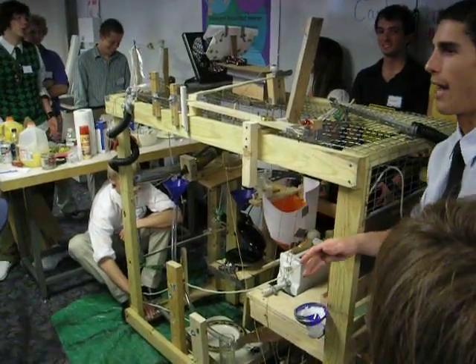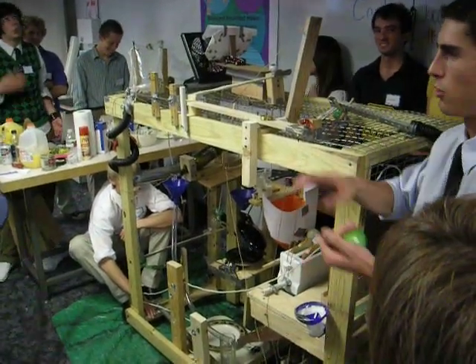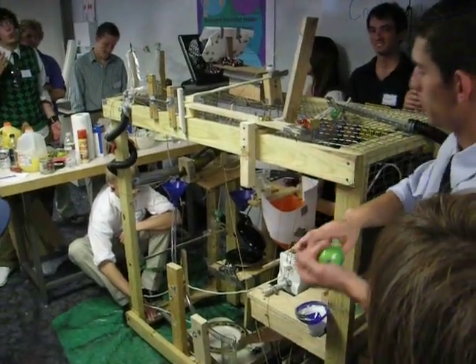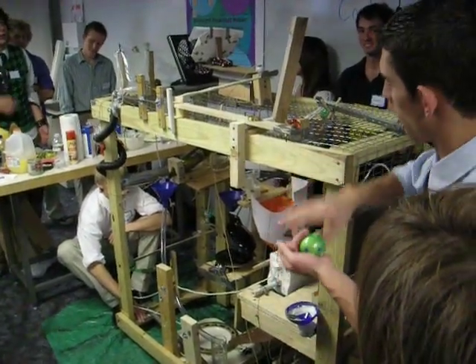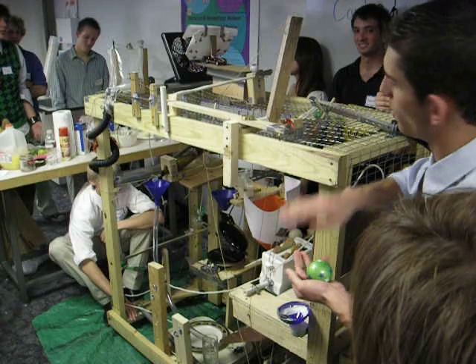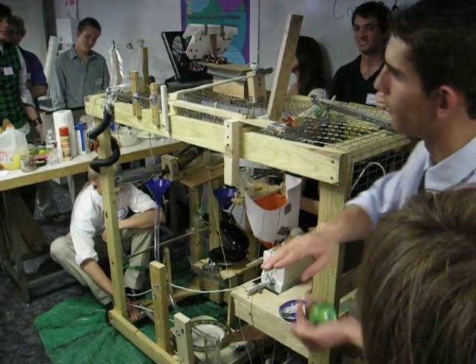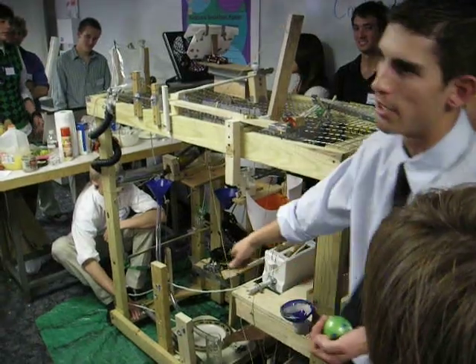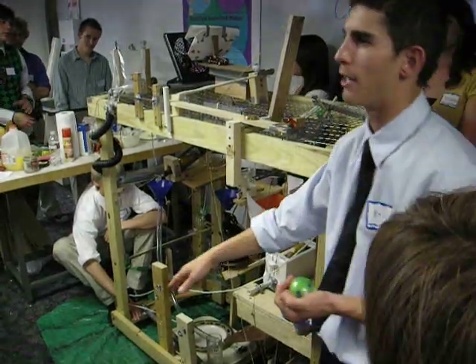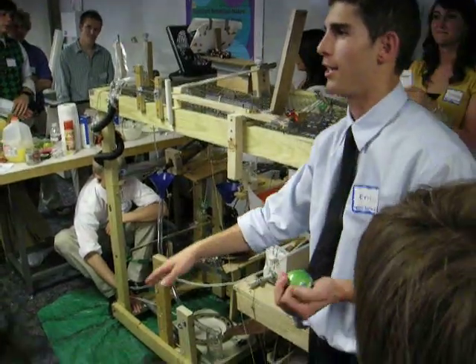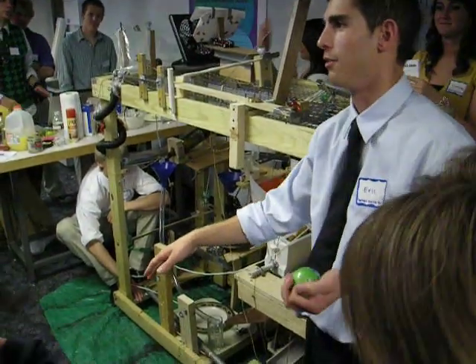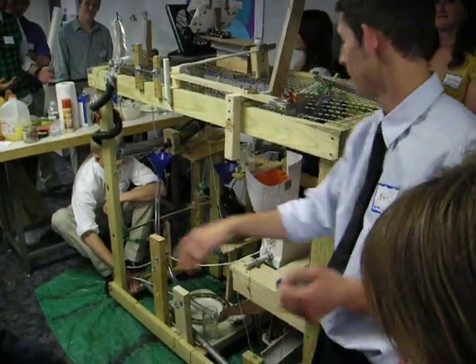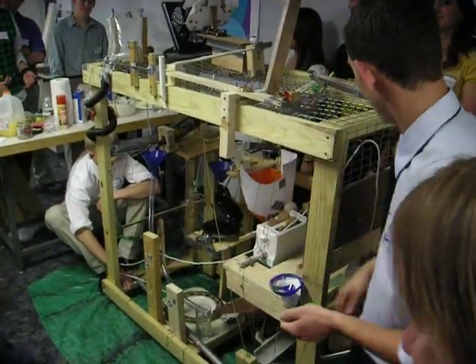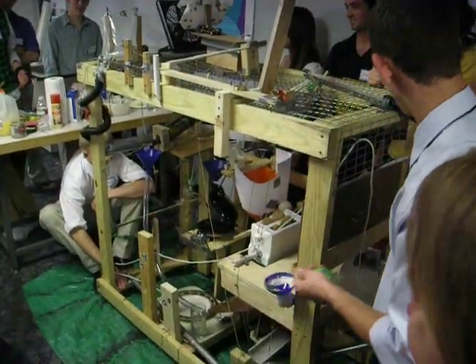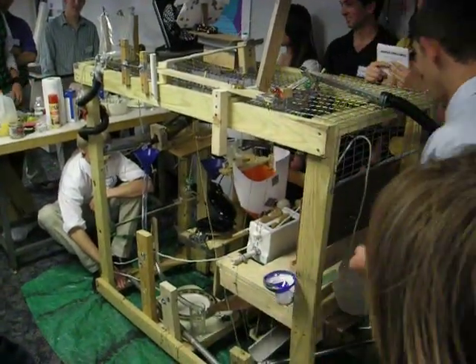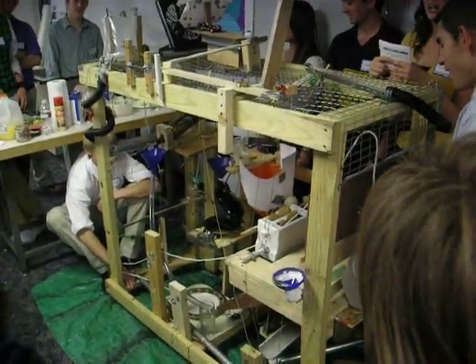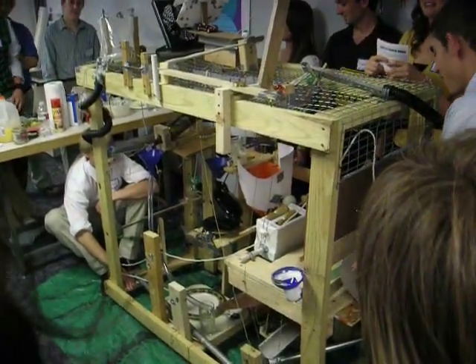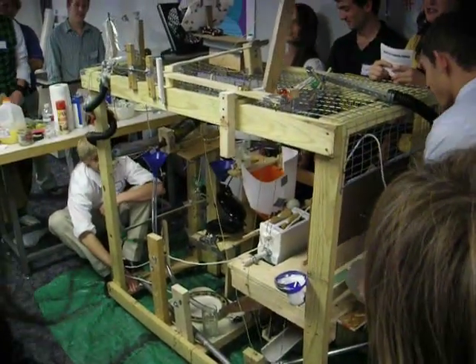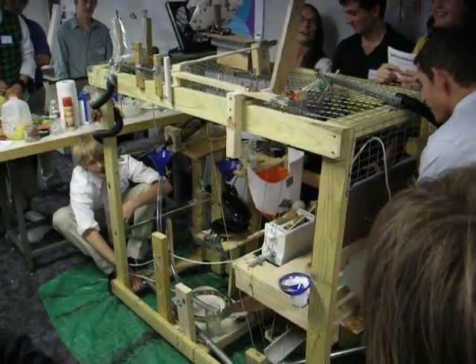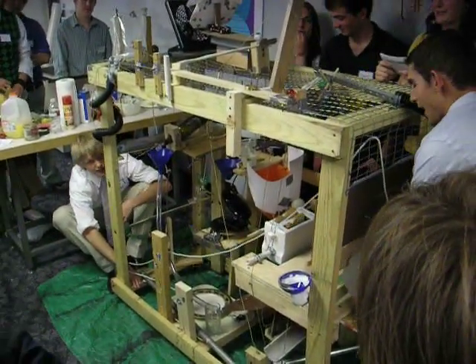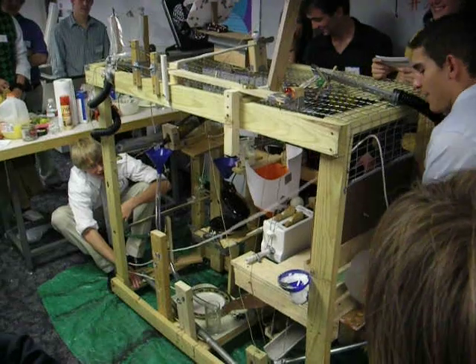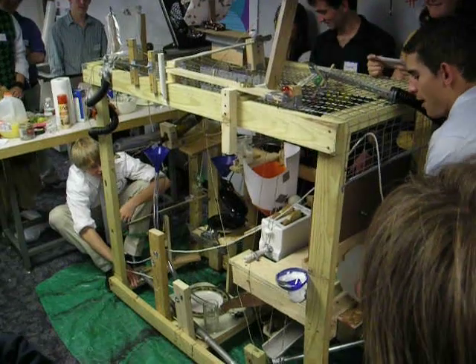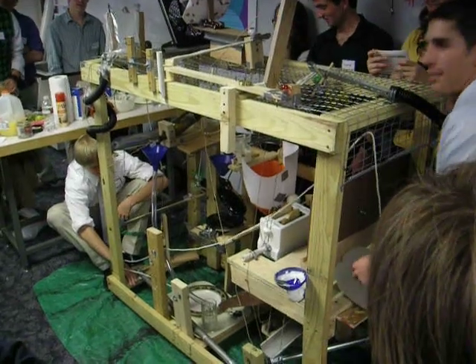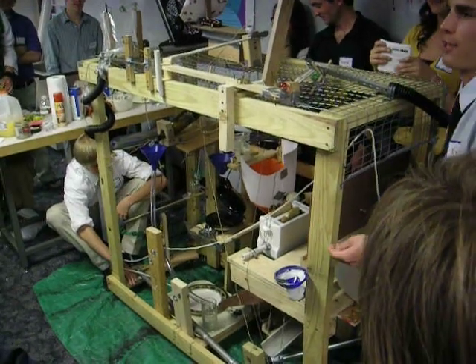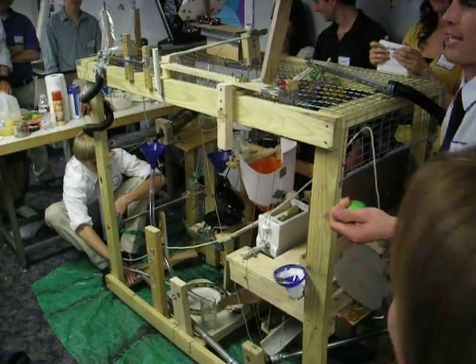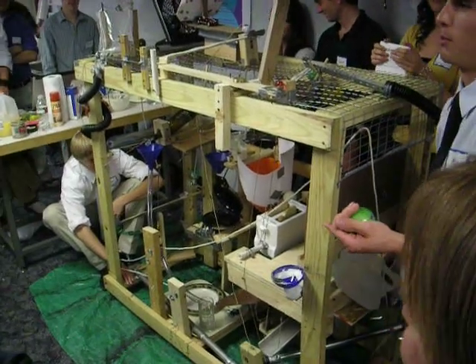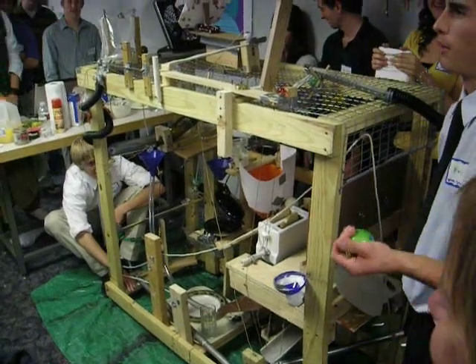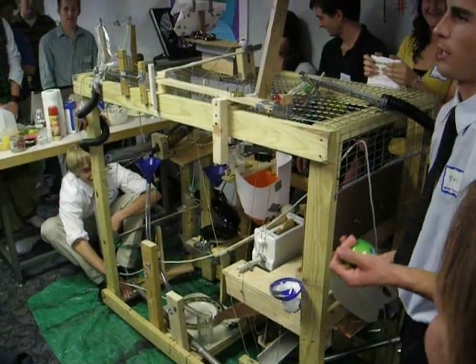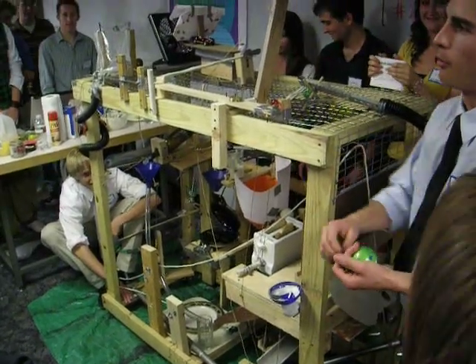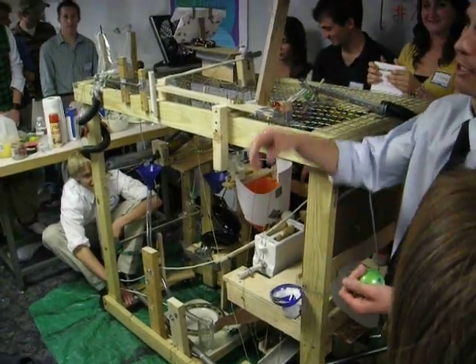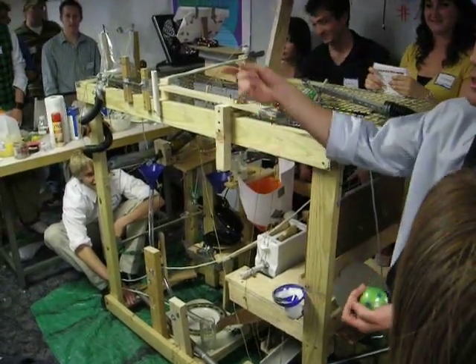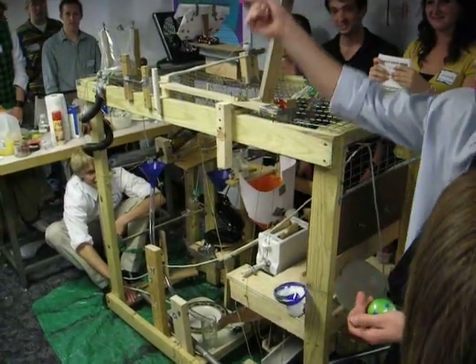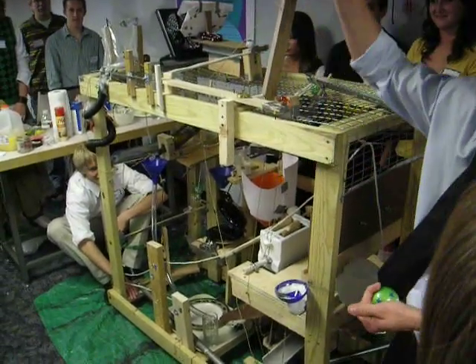Once all that goes off, it should have the juice, the toast, and the waffle all on the plate ready to go. Breakfast at 43 Steps — the 43-step Rube Goldberg machine. We doubled the last record, which was like 22 steps or something like that.